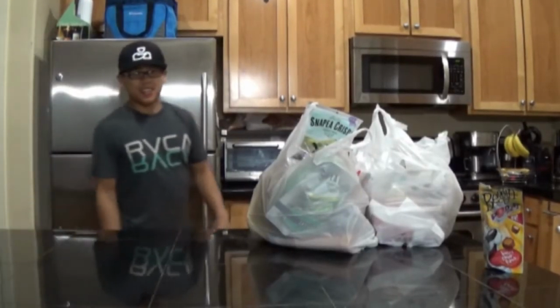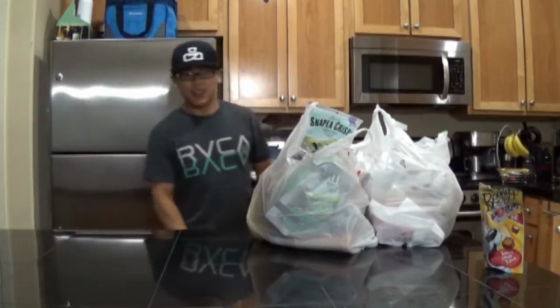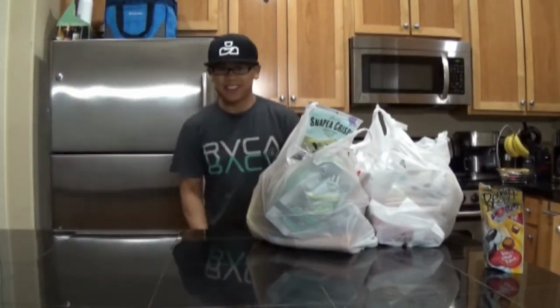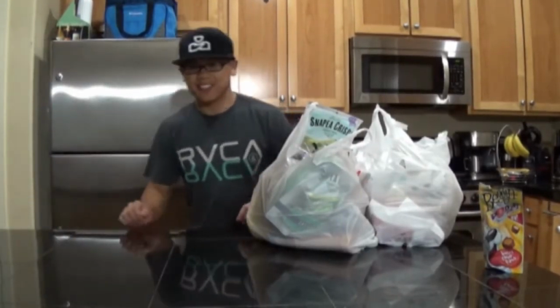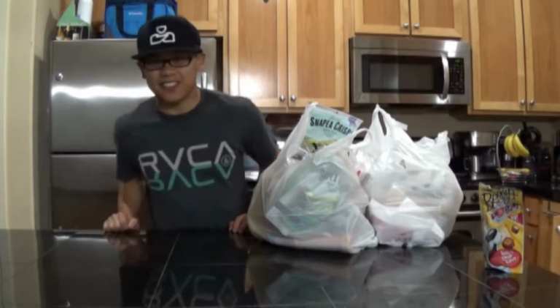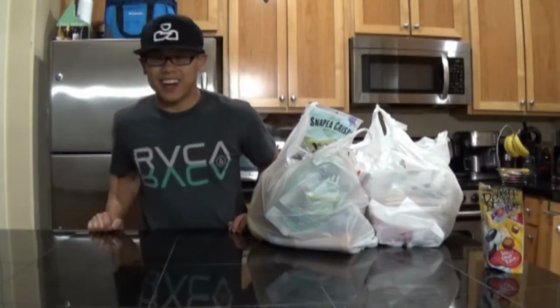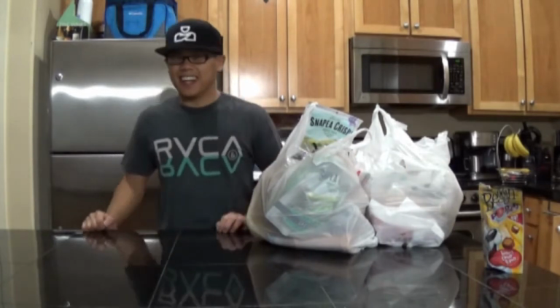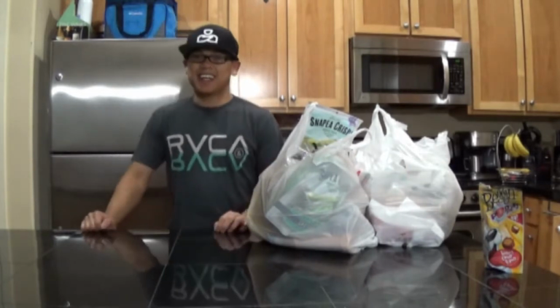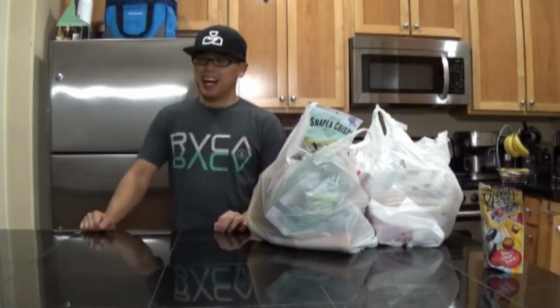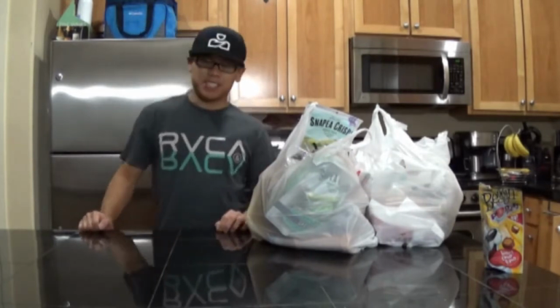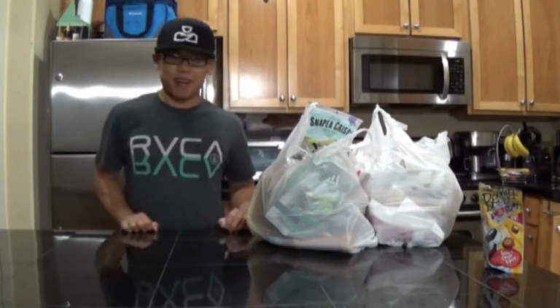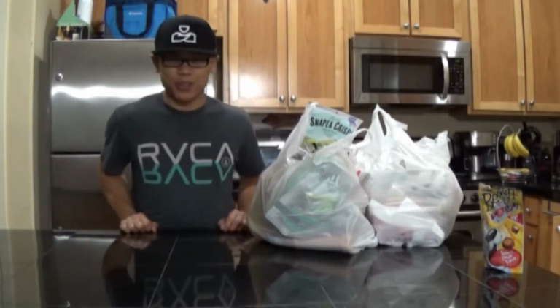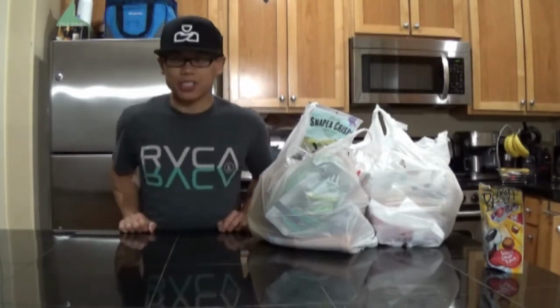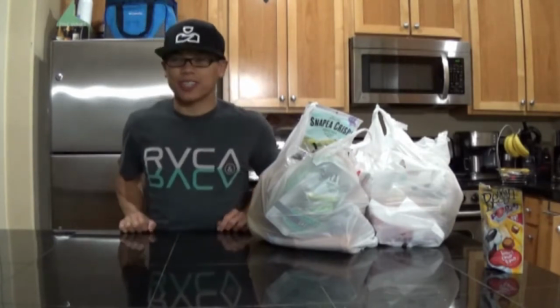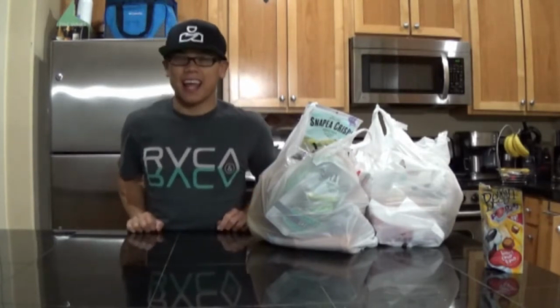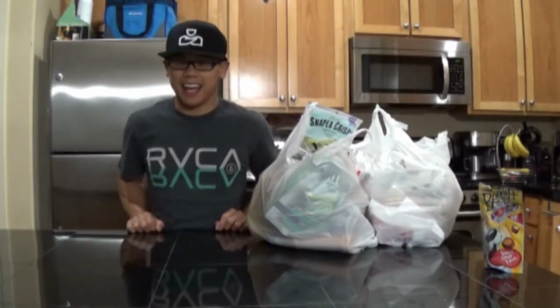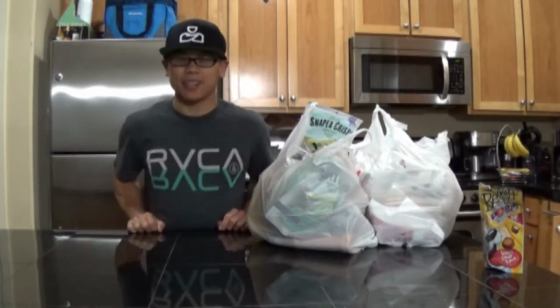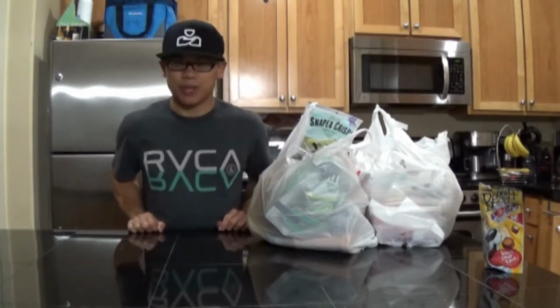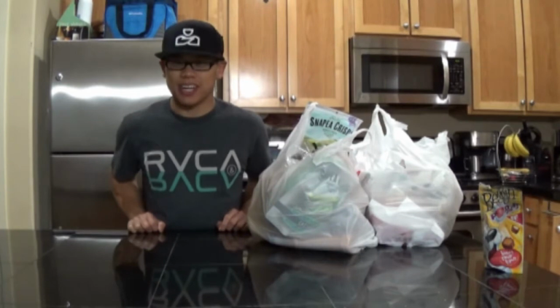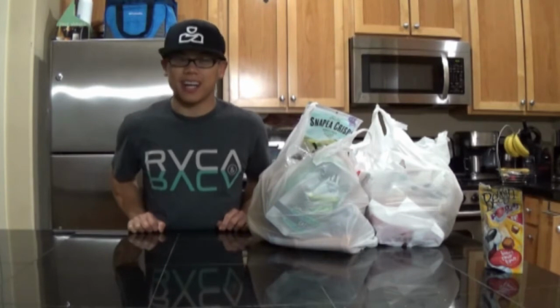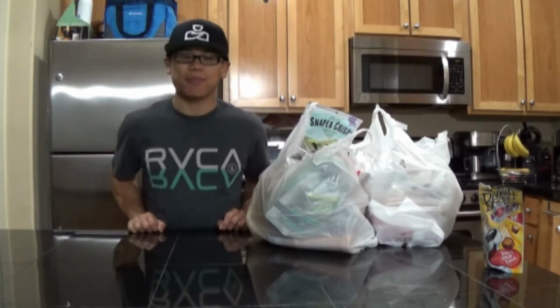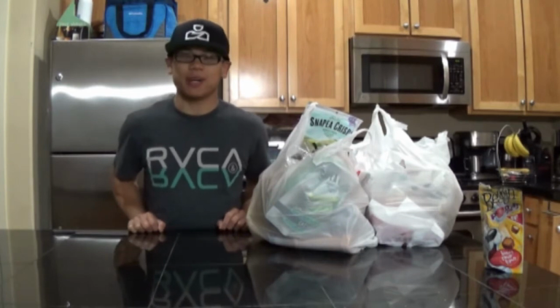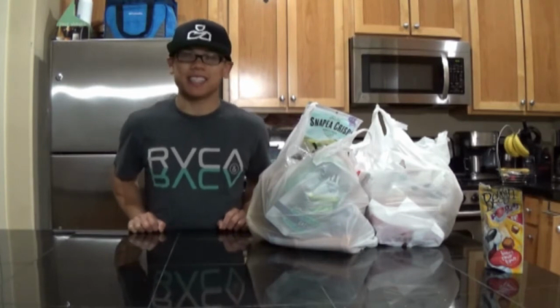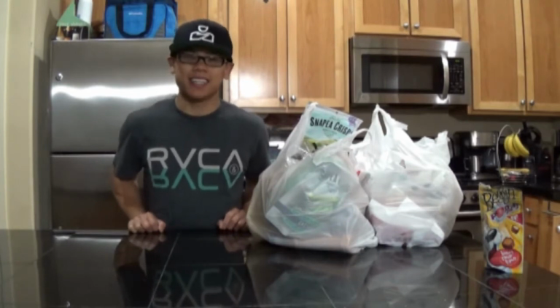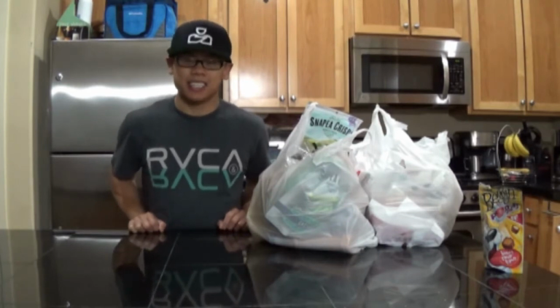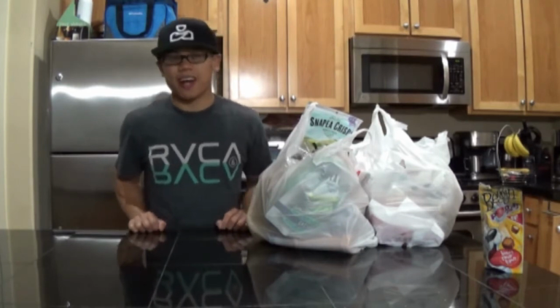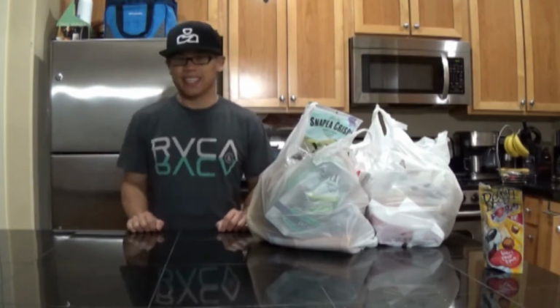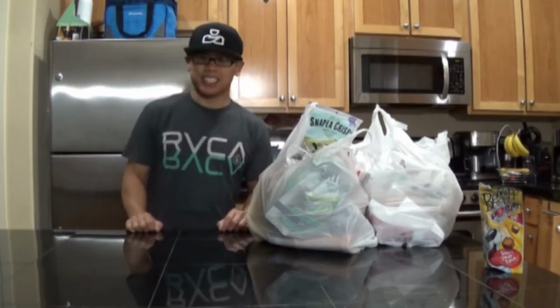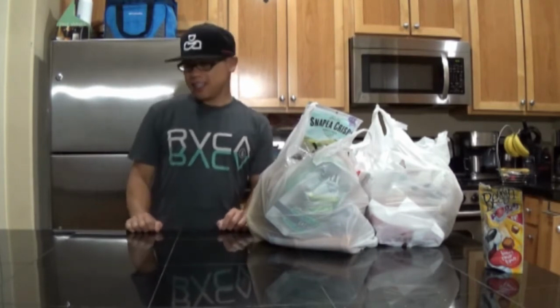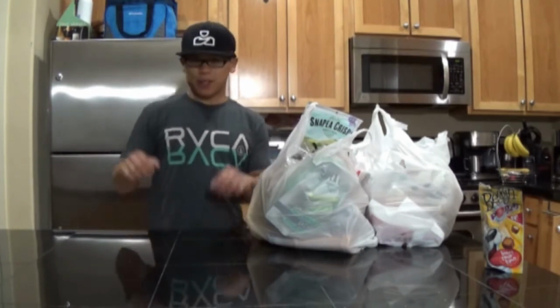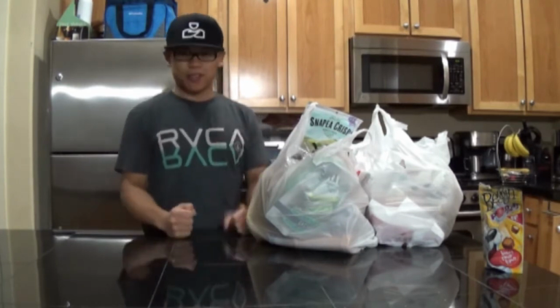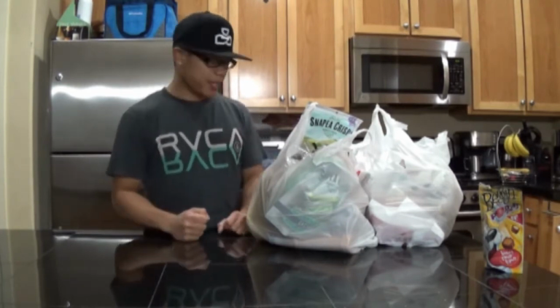Yo, what's up YouTube? Steven Dorei here. I just got back from the grocery store and I wanted to share with you guys what I got, as well as some other items in the kitchen that I purchased throughout the week.